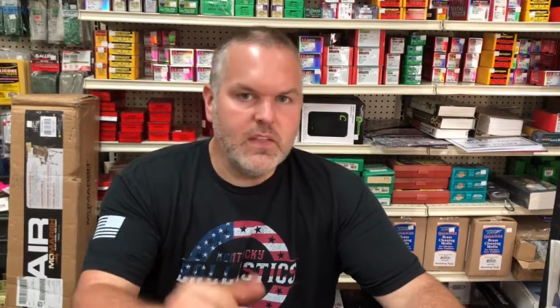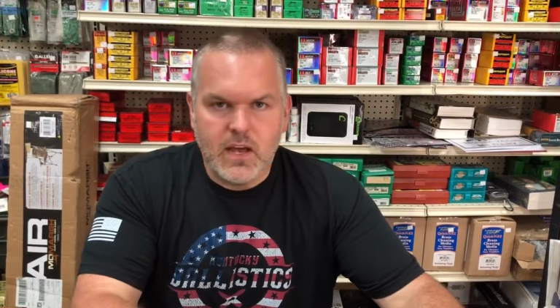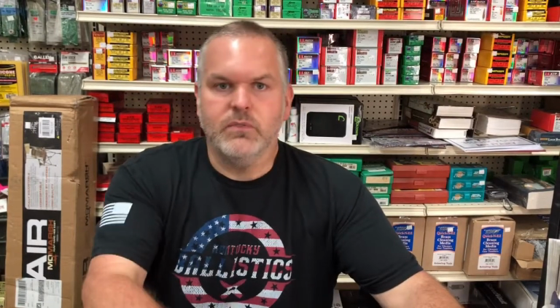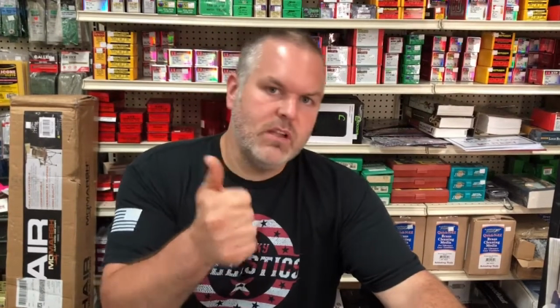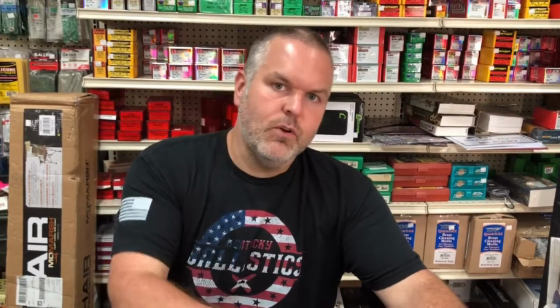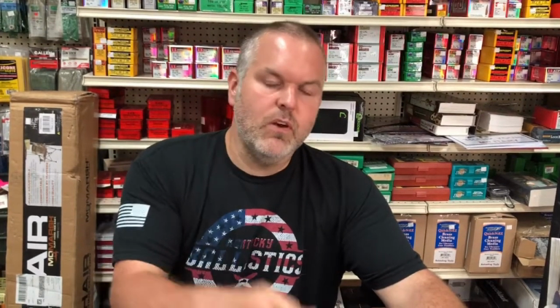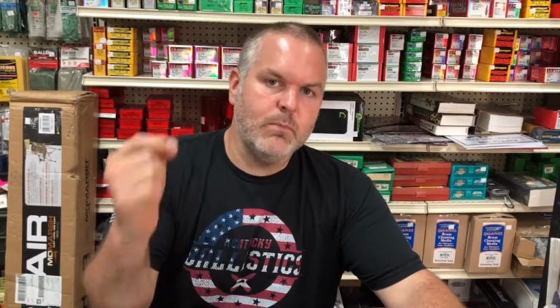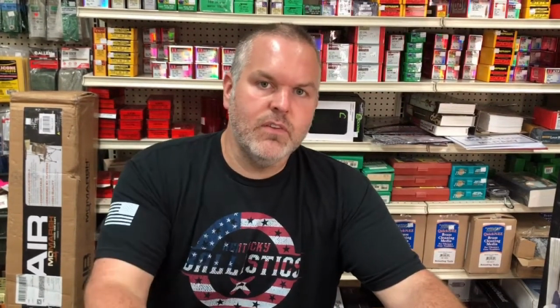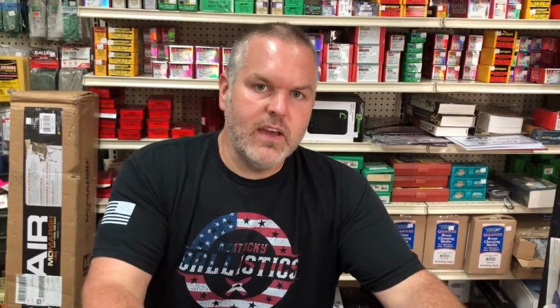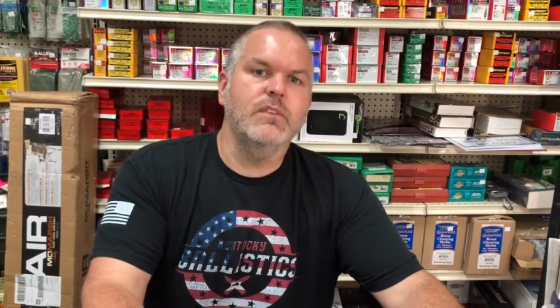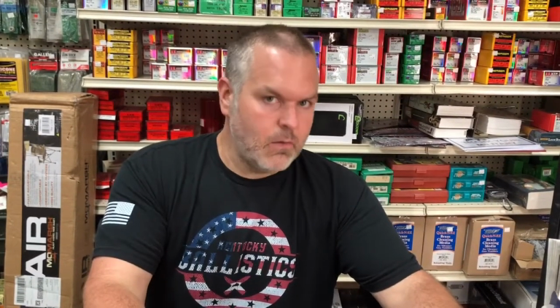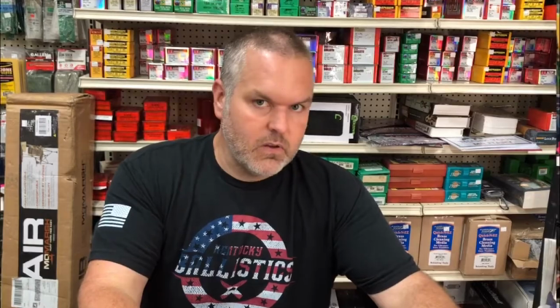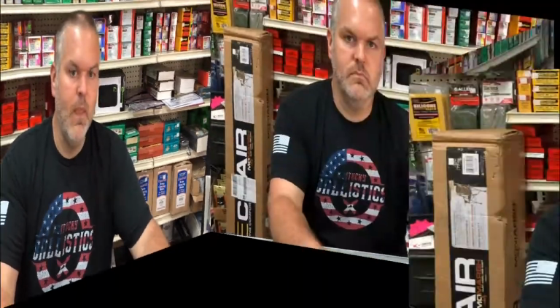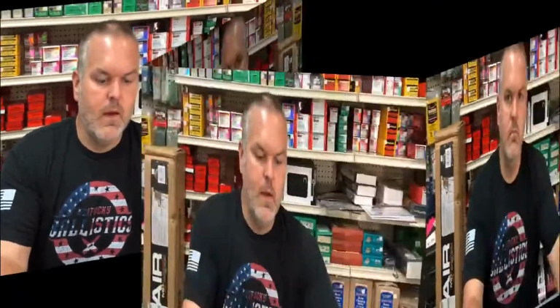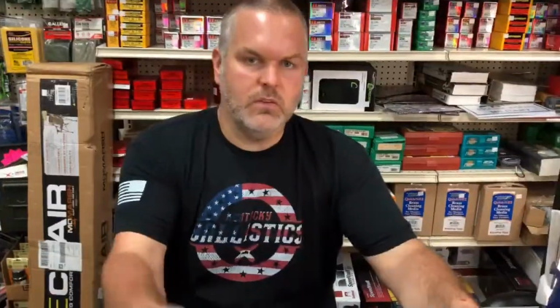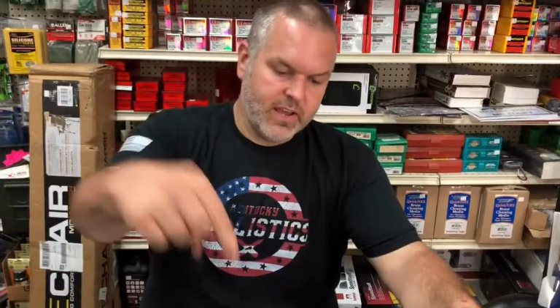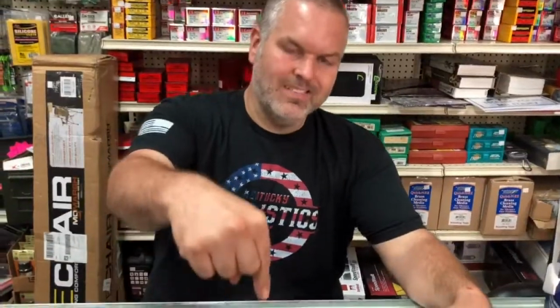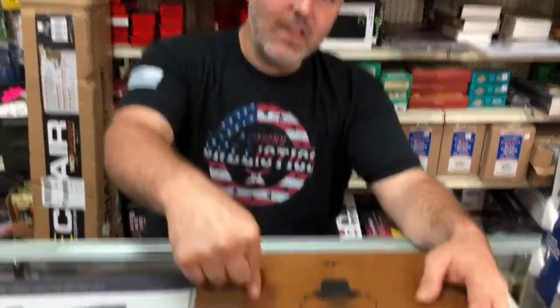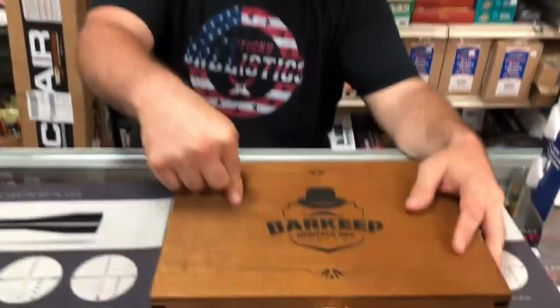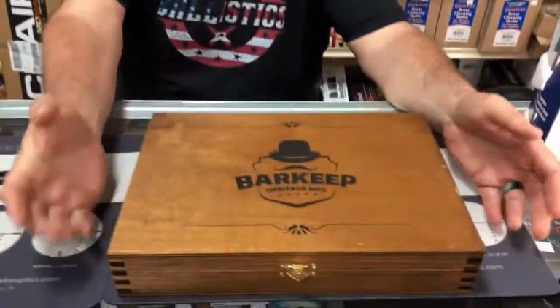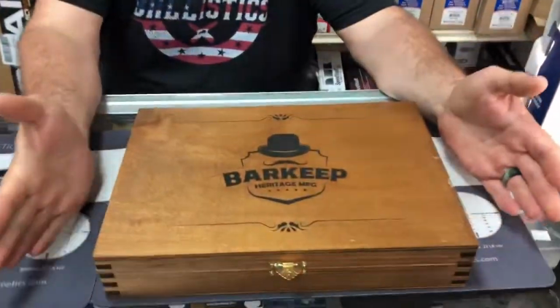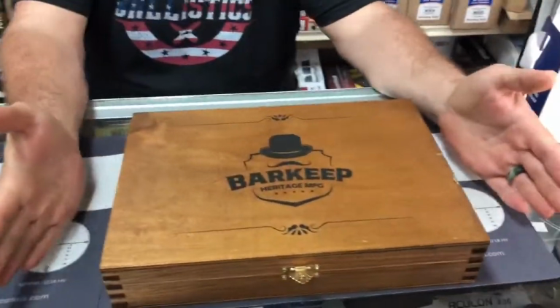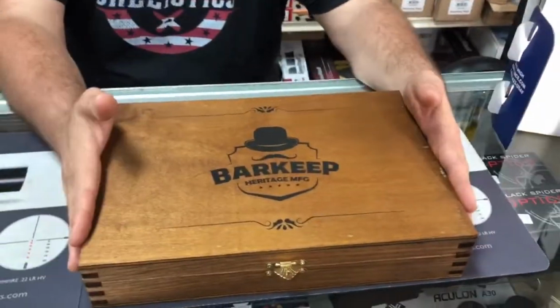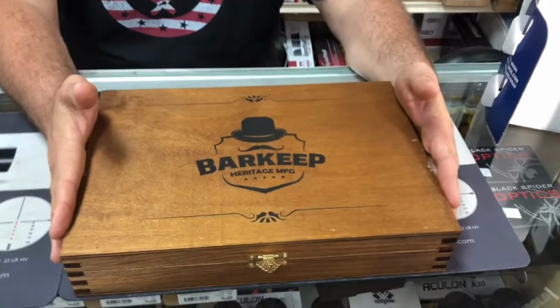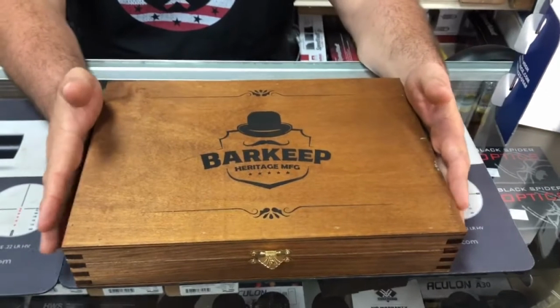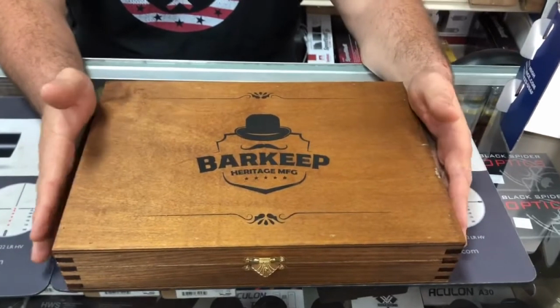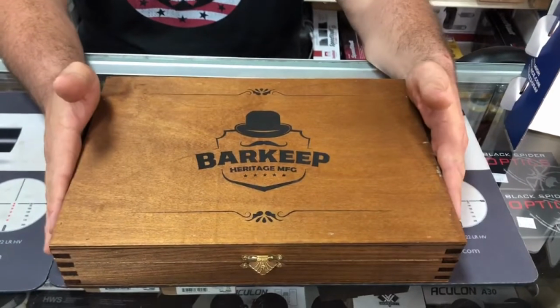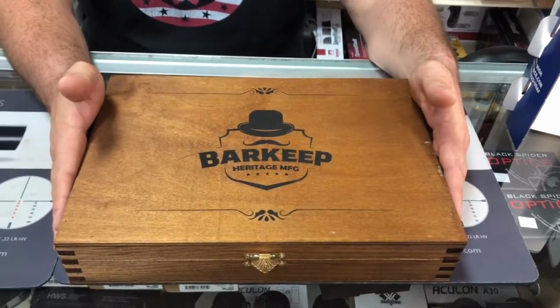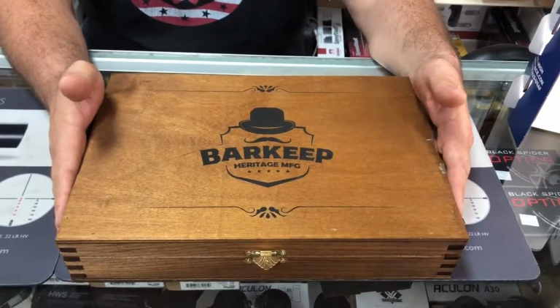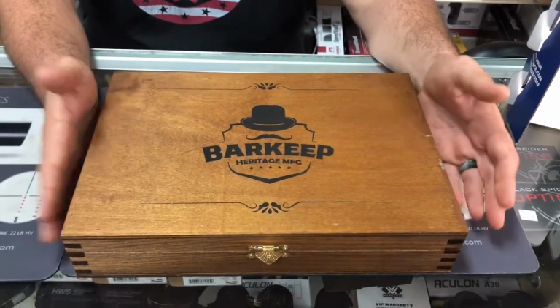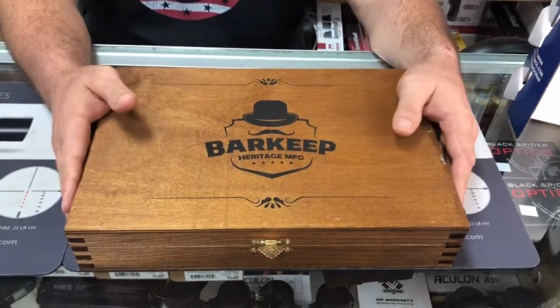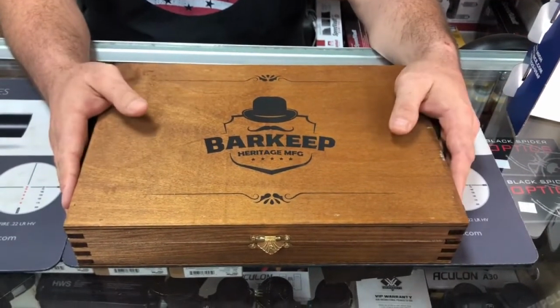Hit that like button — we always love a like on the video. Ring that bell for notifications. Leave us a comment below. So we're taking a look today at this Barkeep Heritage Manufacturing box. It's a beautiful box.